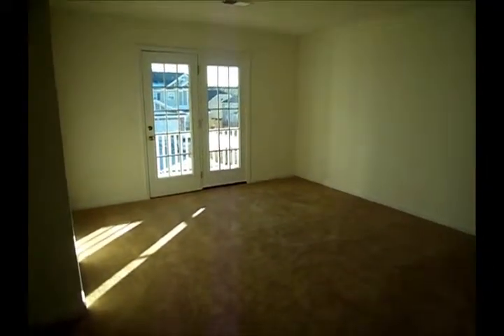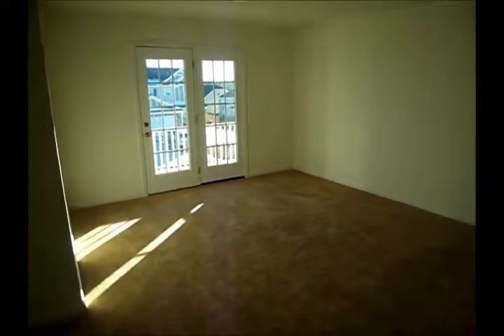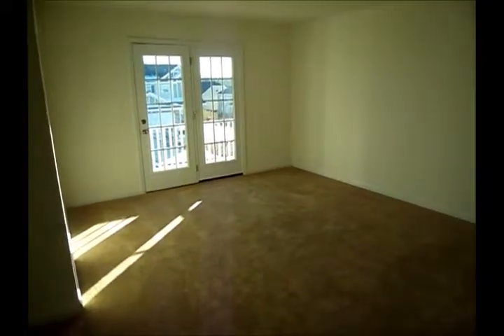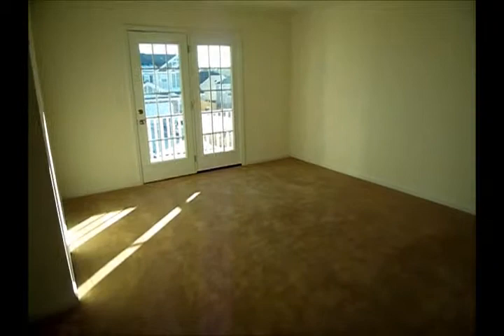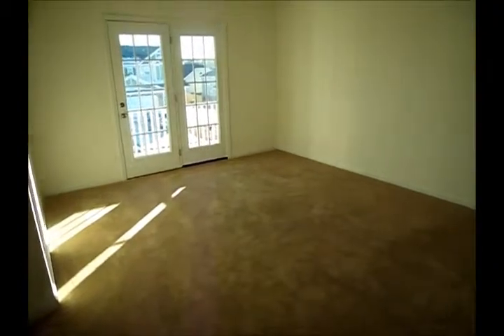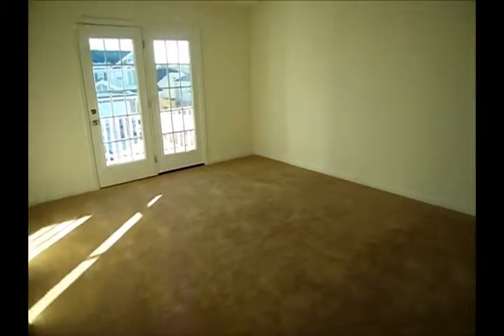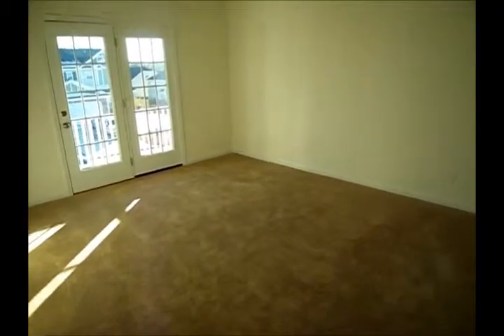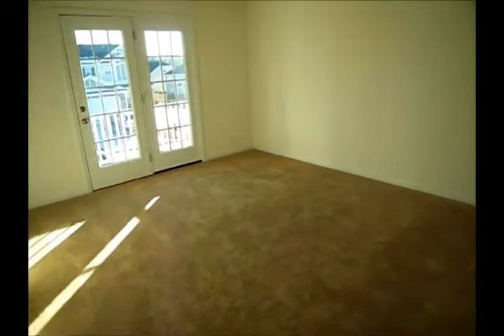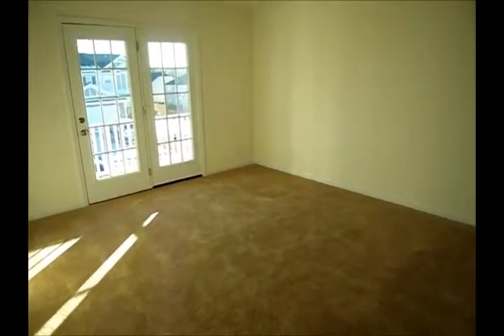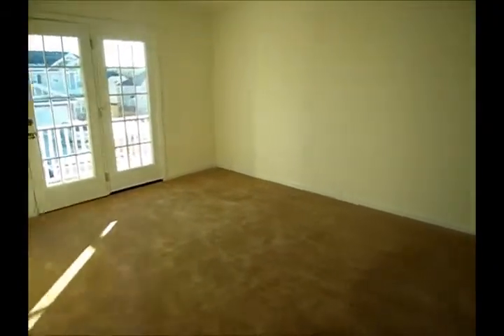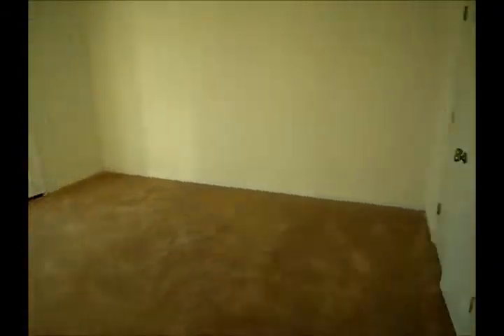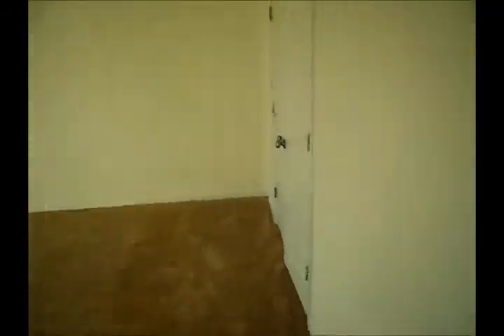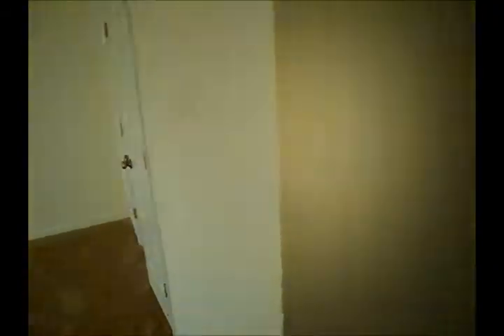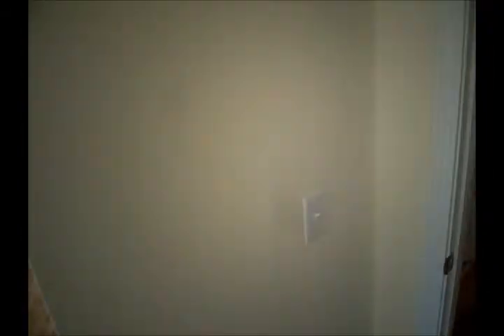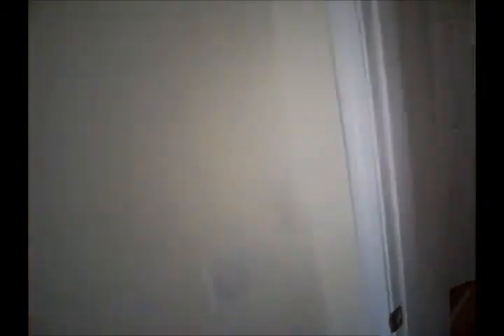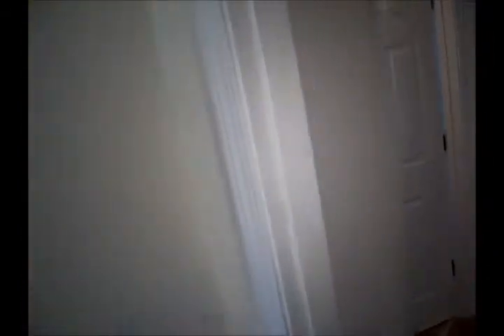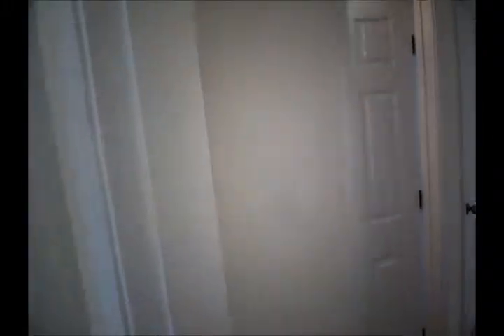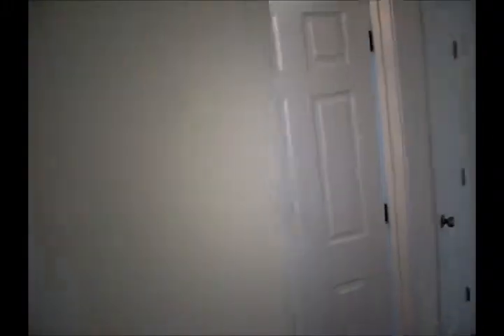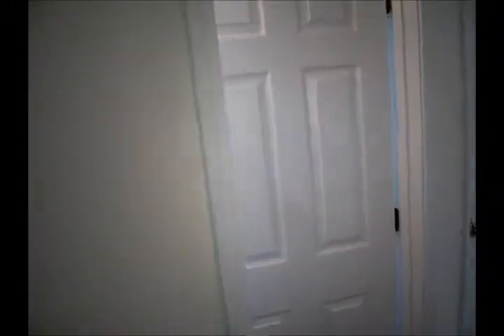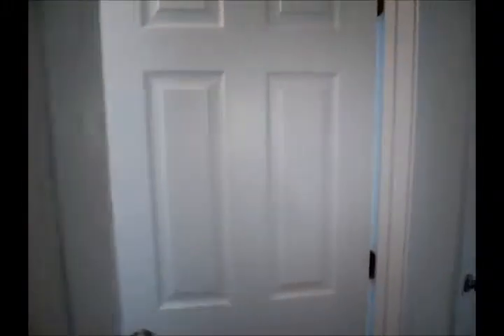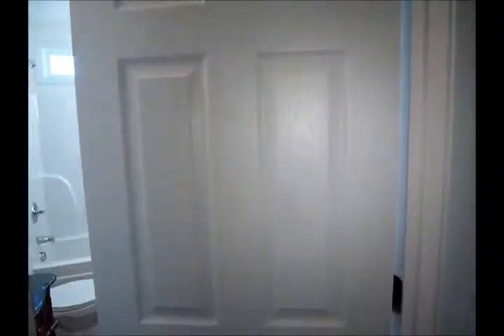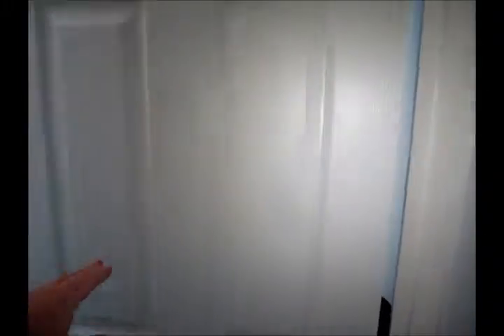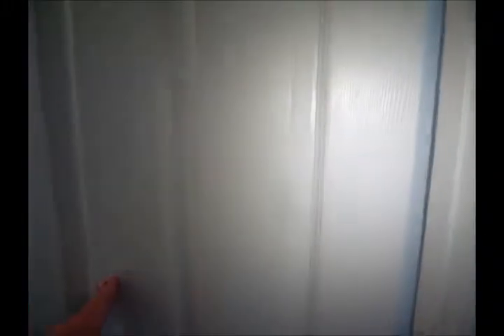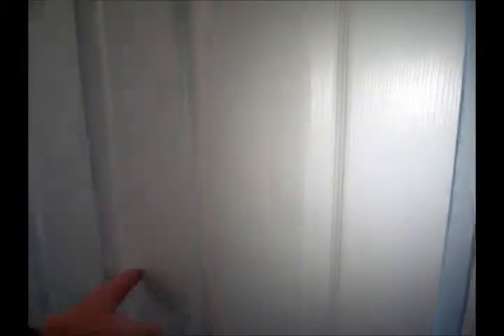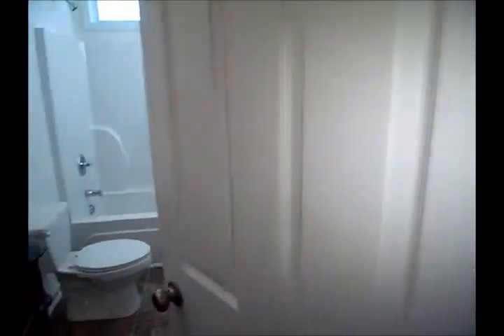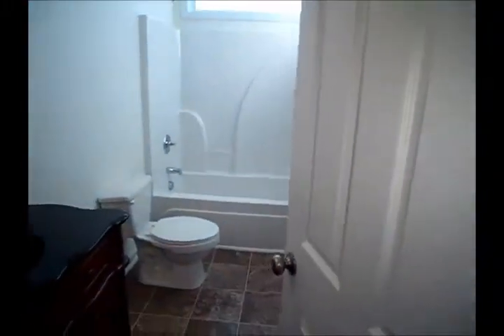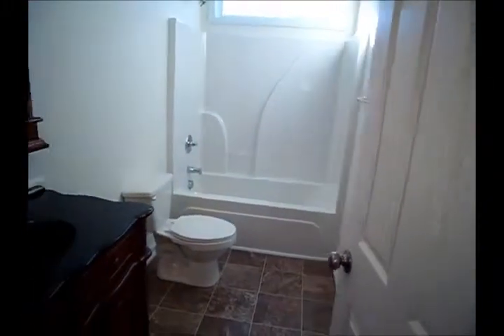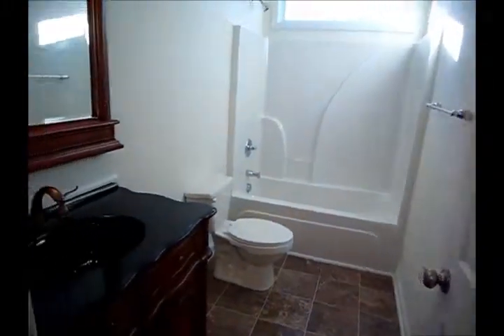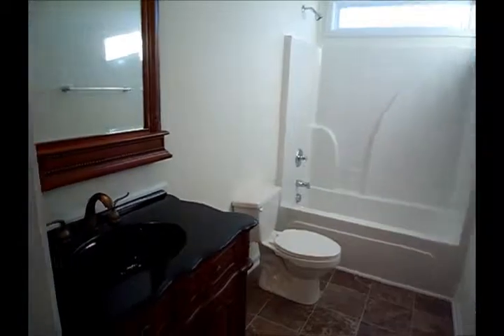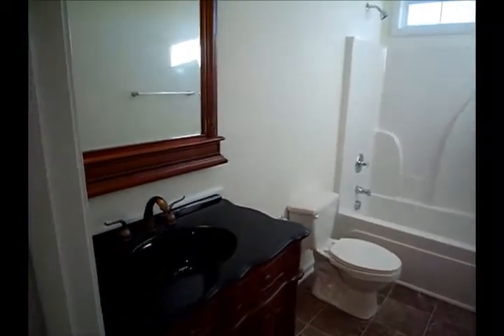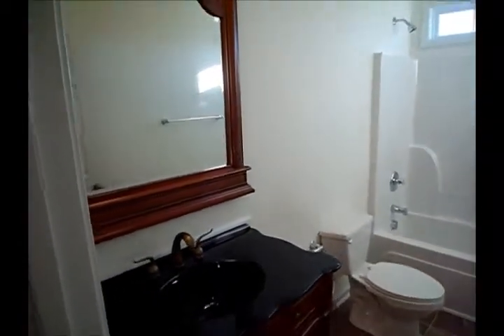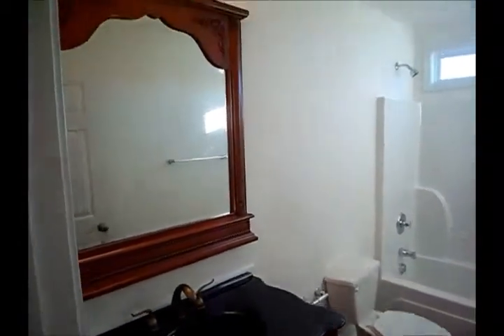This largest secondary bedroom actually has access to the double porch outside. And here is a full bath with that furniture vanity — same style as downstairs.